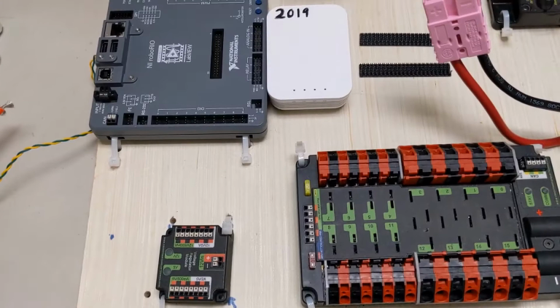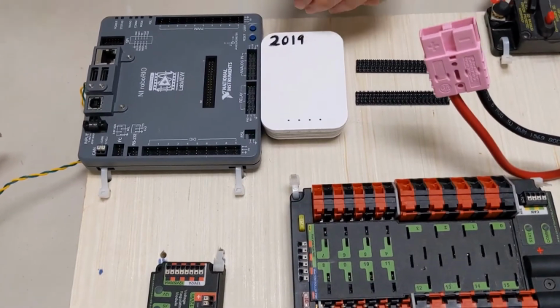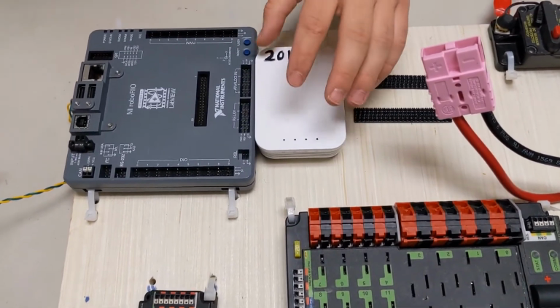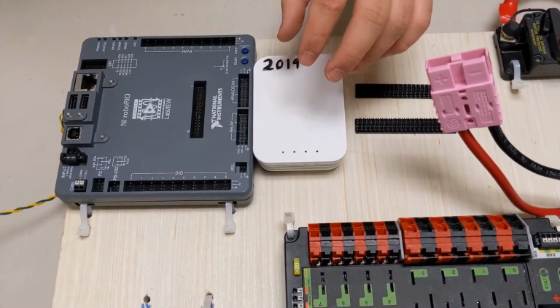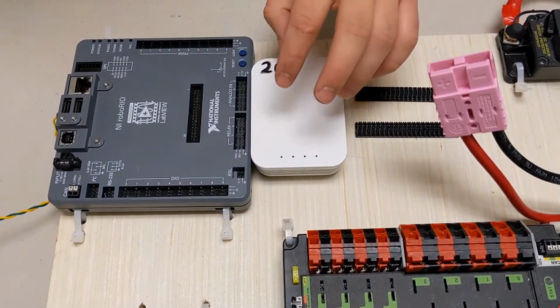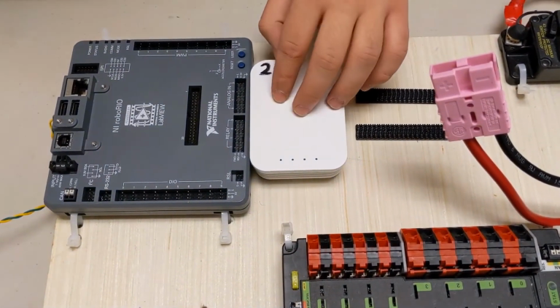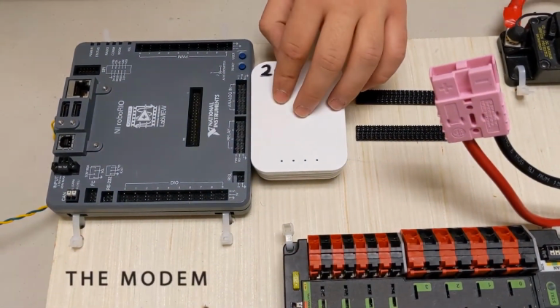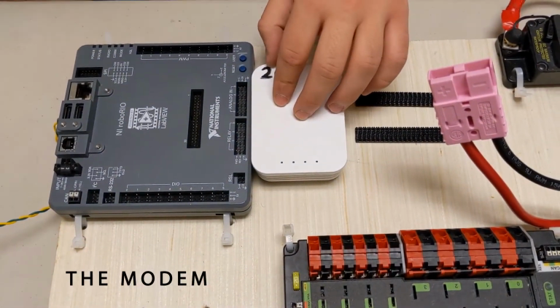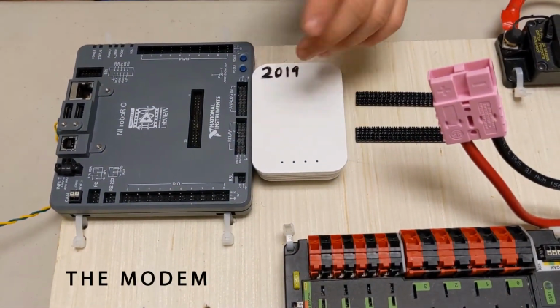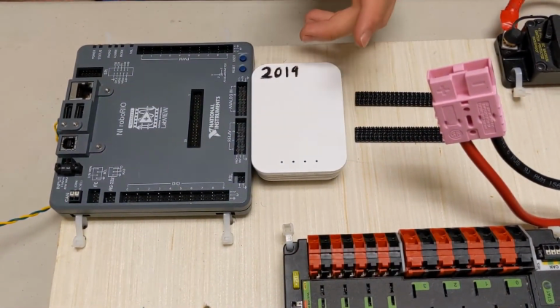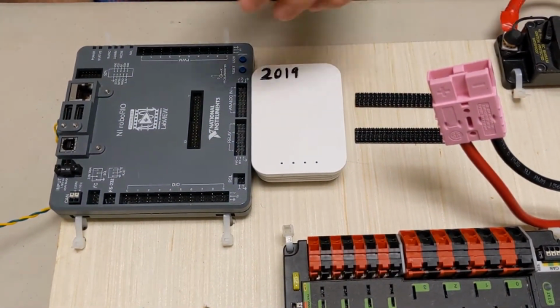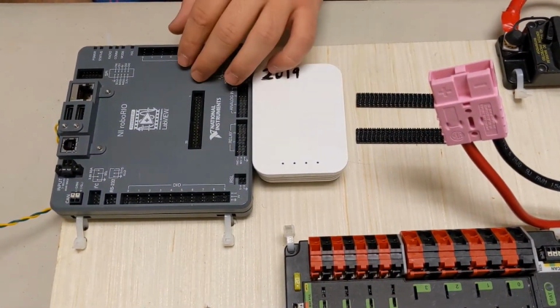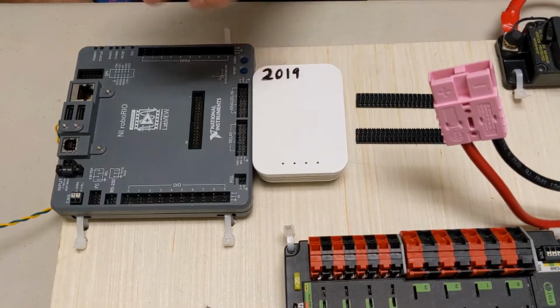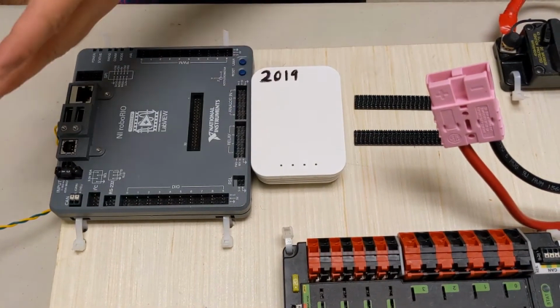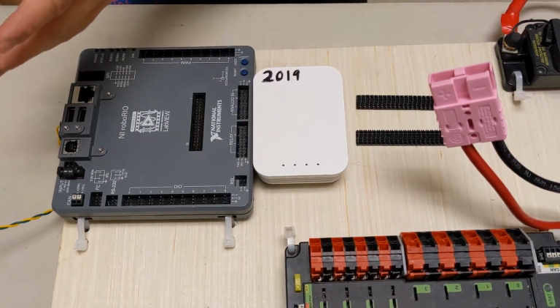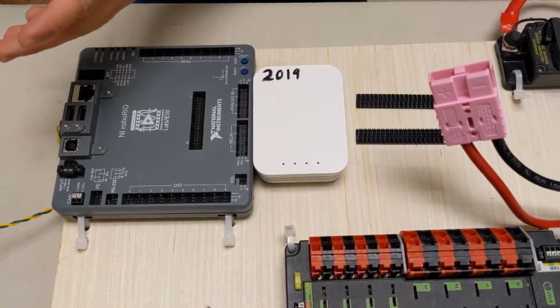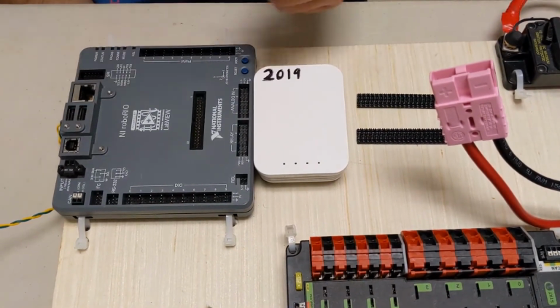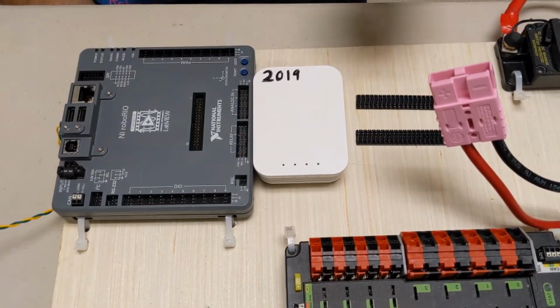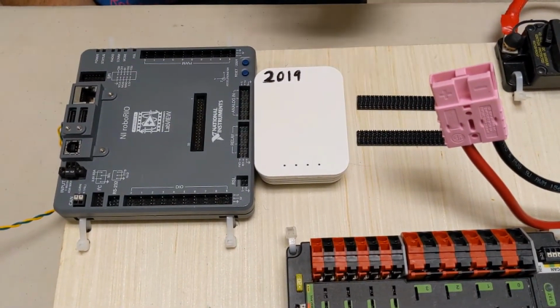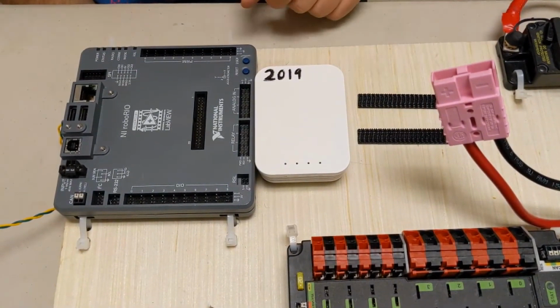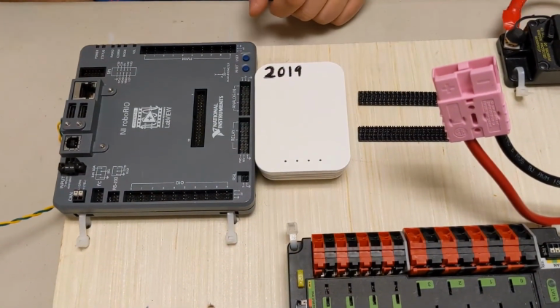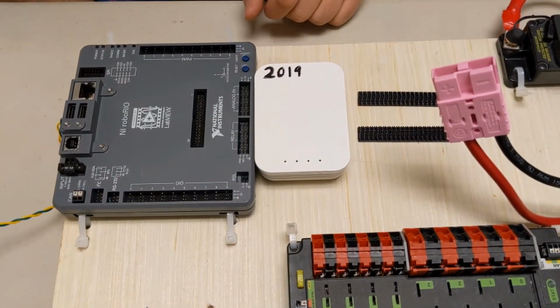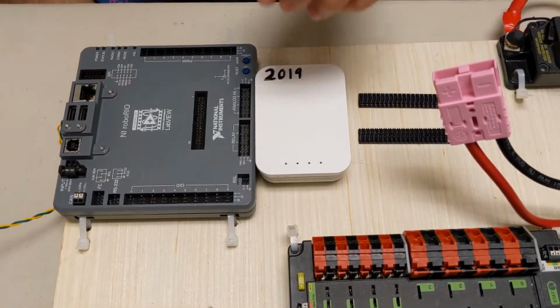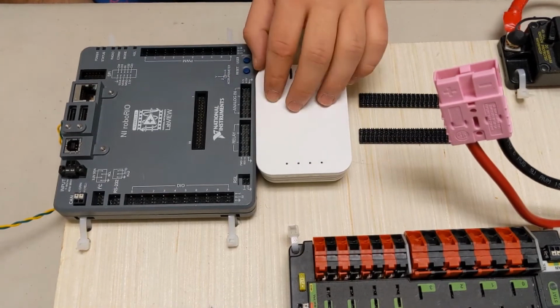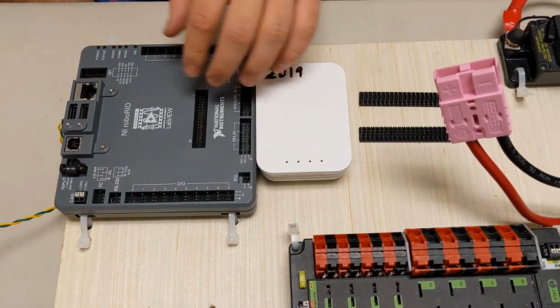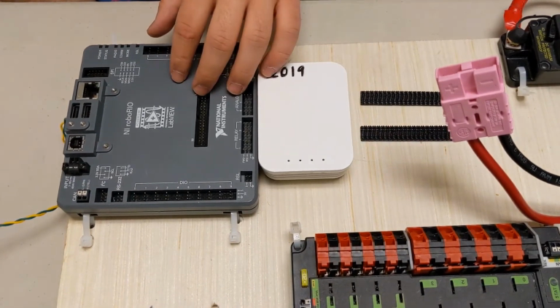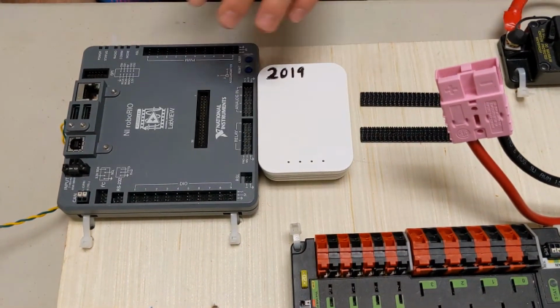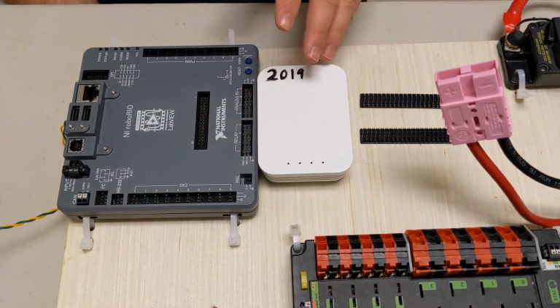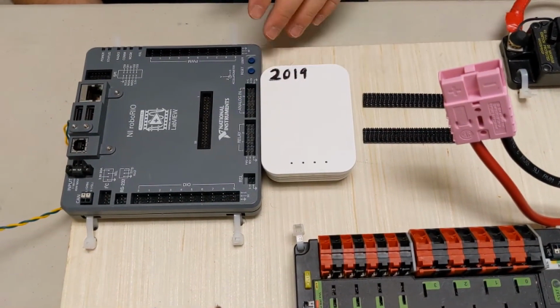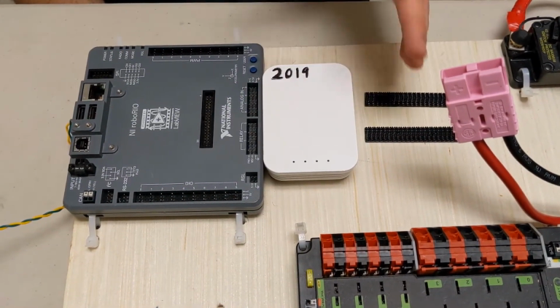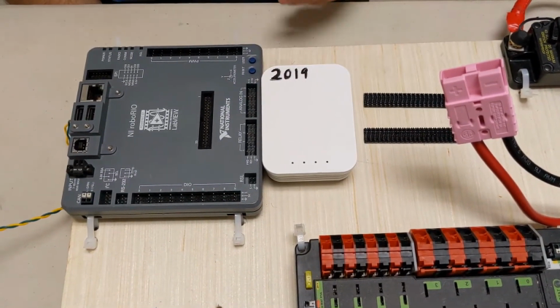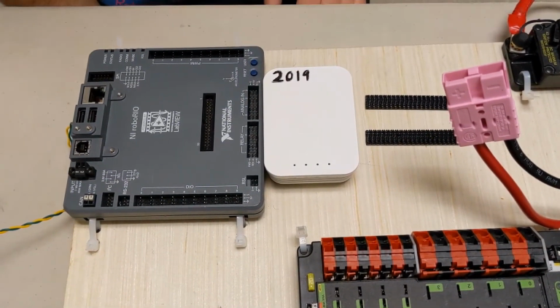Next up is the modem. This provides the connection between your robot and your computer in order for you to drive it wirelessly. You have to configure your modem and your RoboRio on your computer, but that's for software.